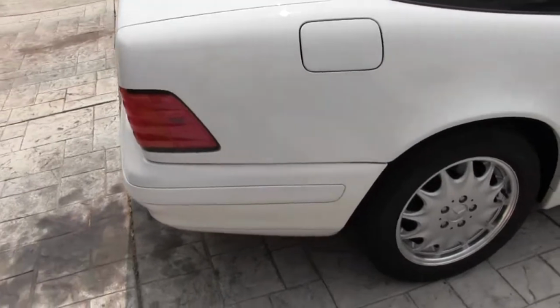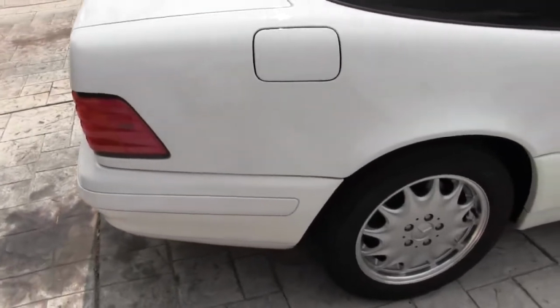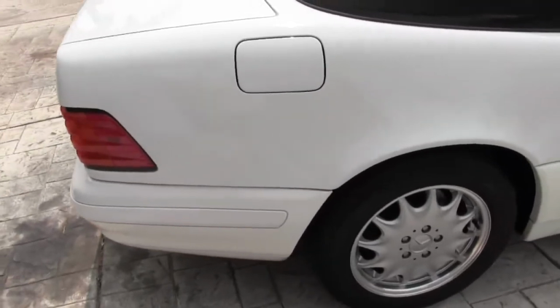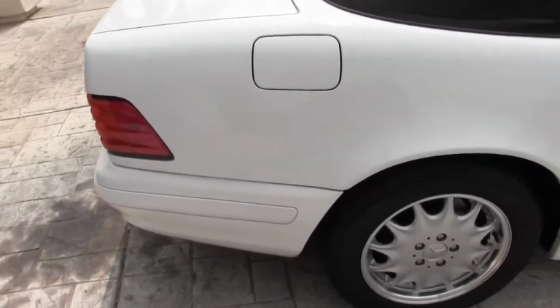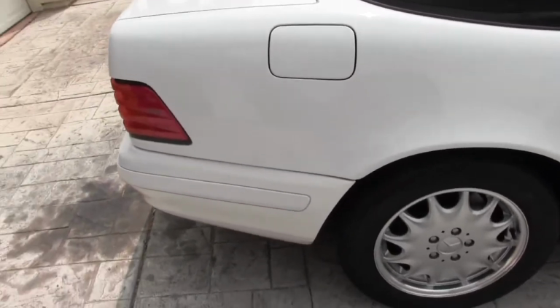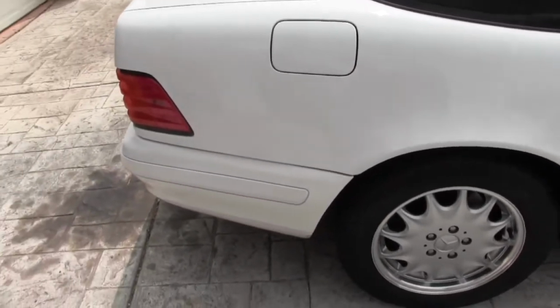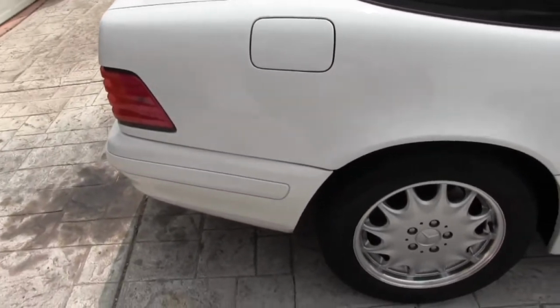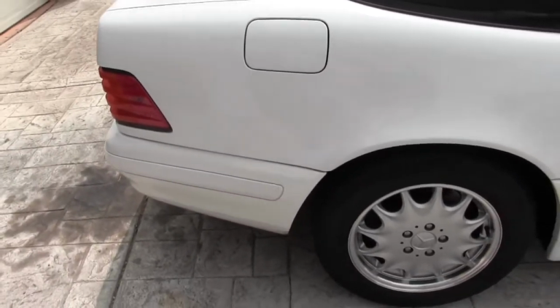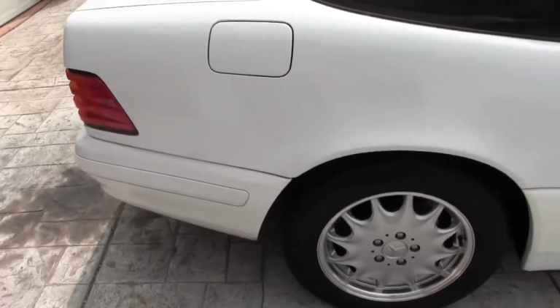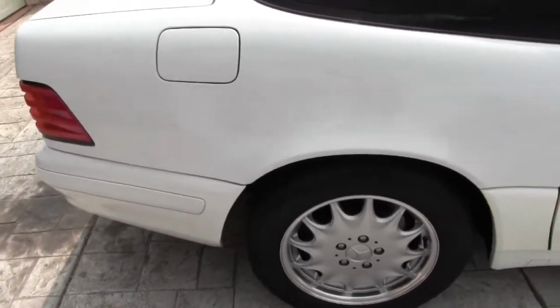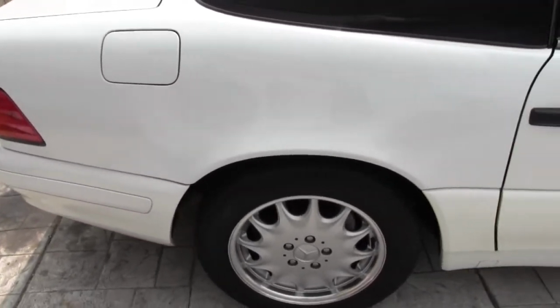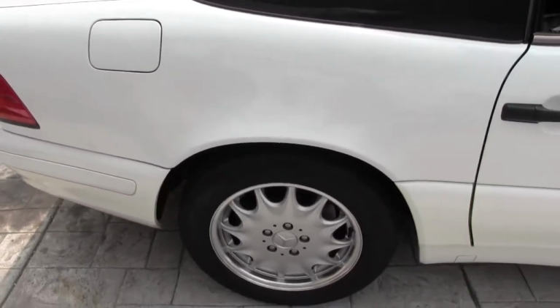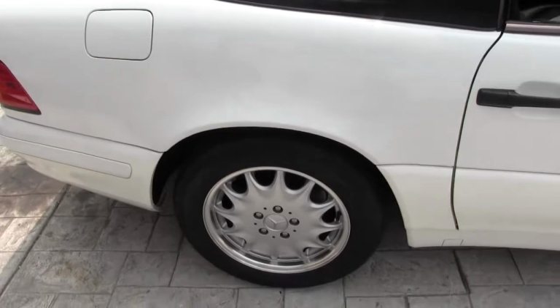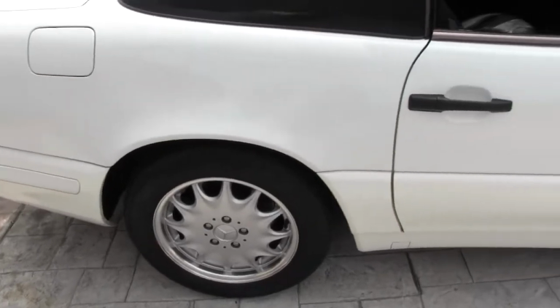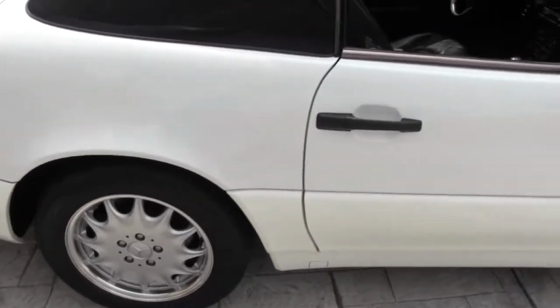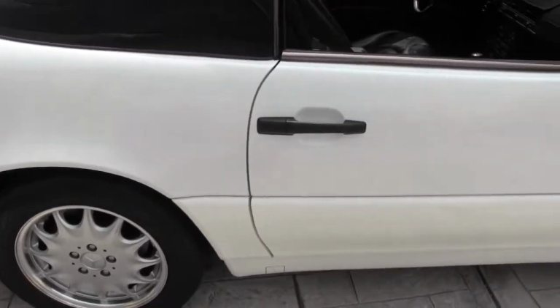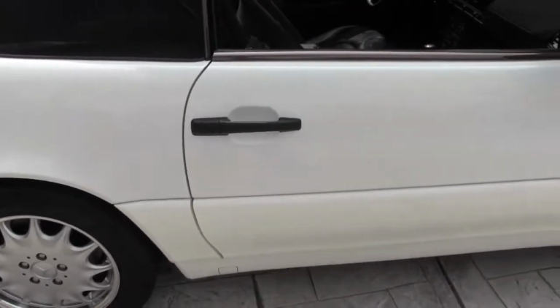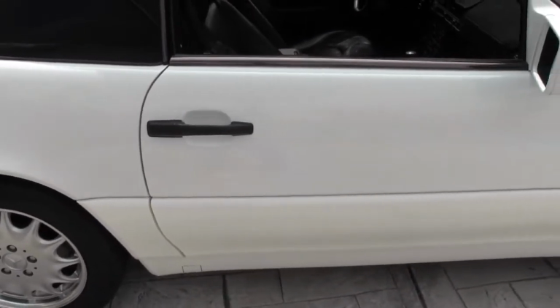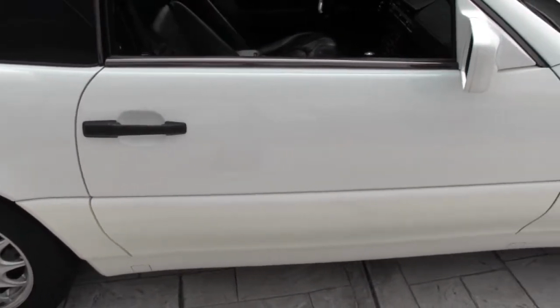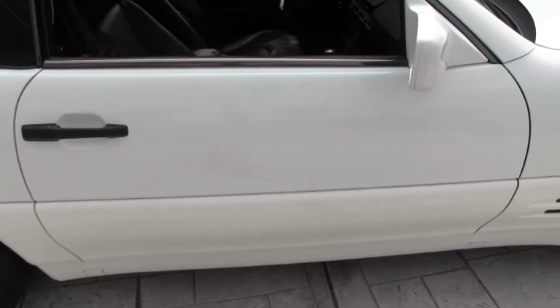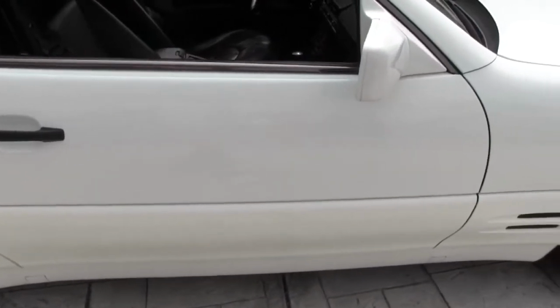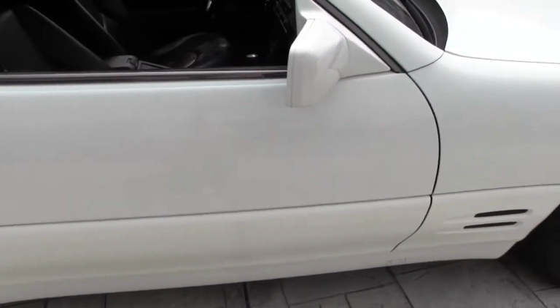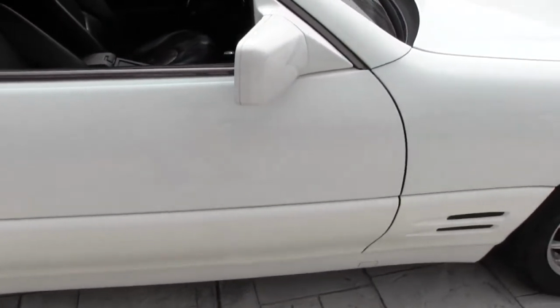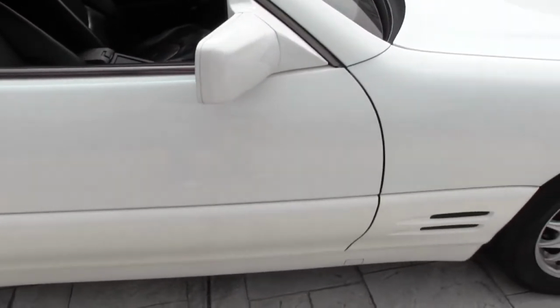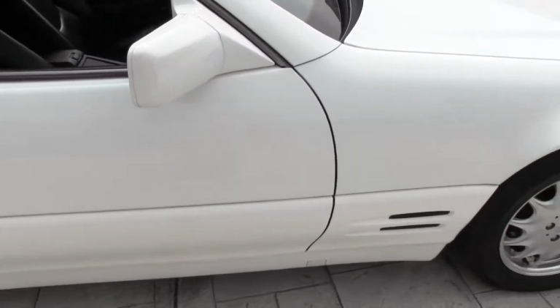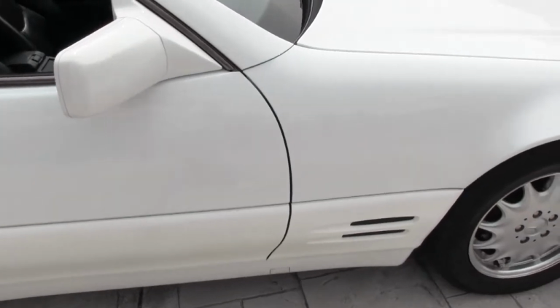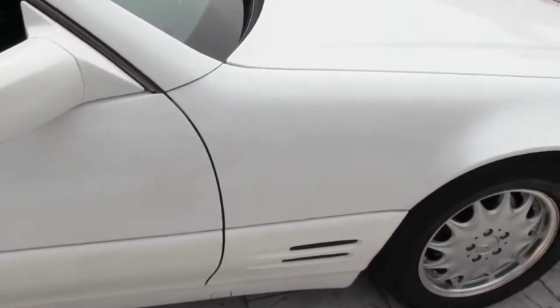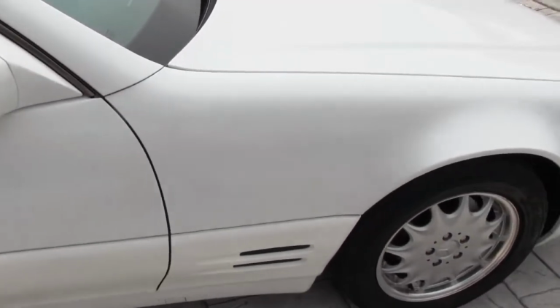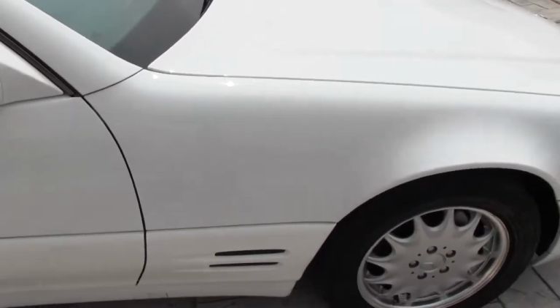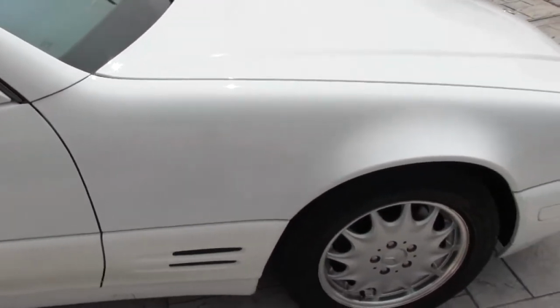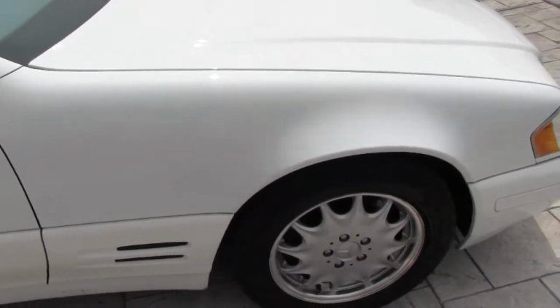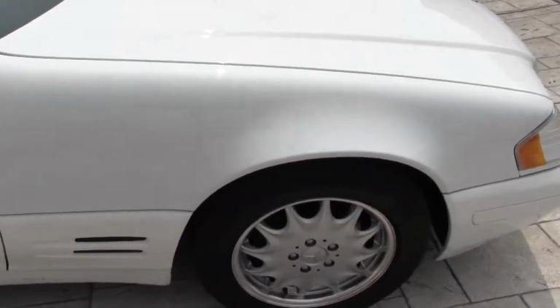There's the ding on the fuel door and the dents on the hood. Other than that, it is practically perfect.